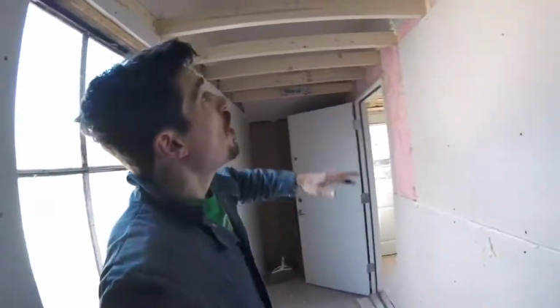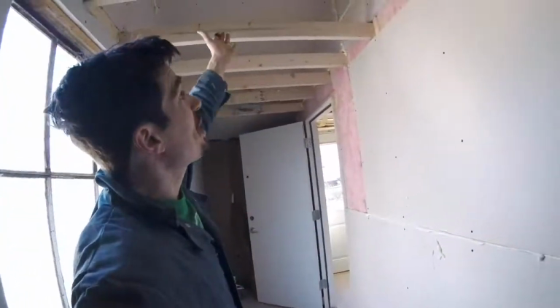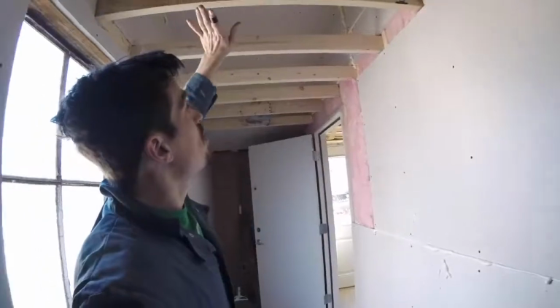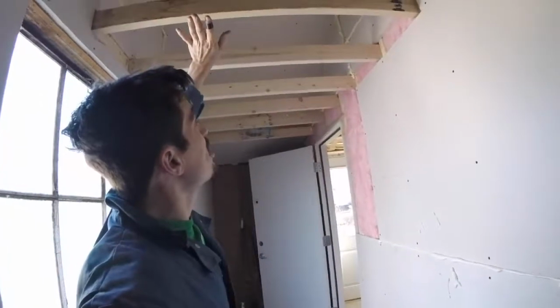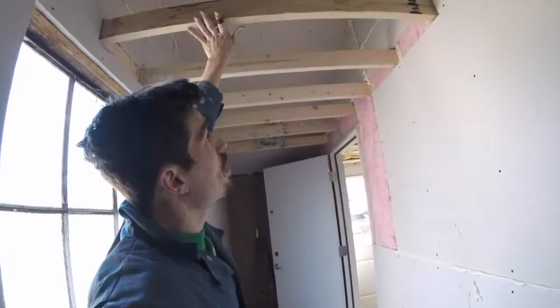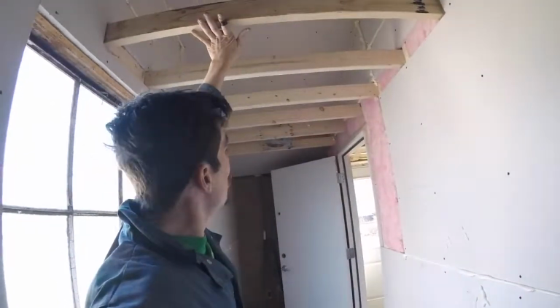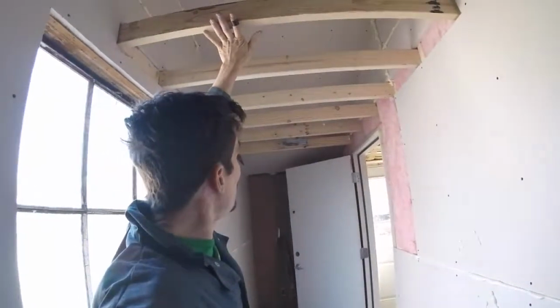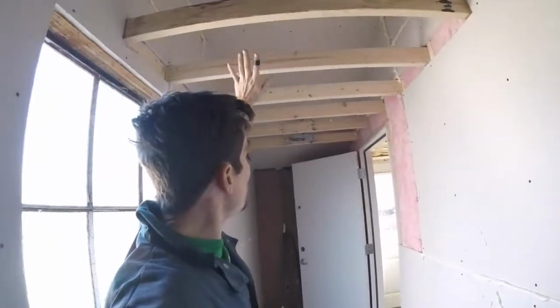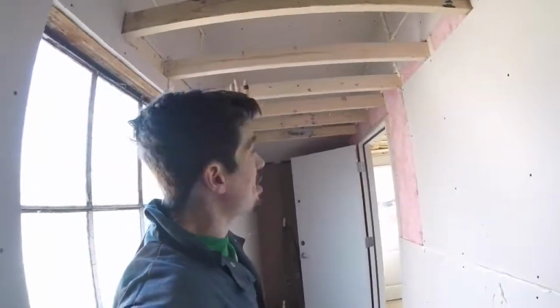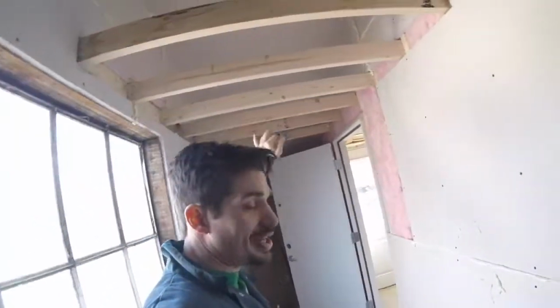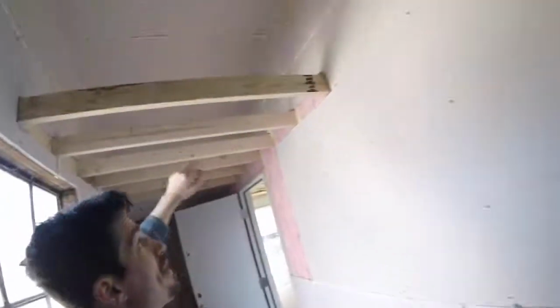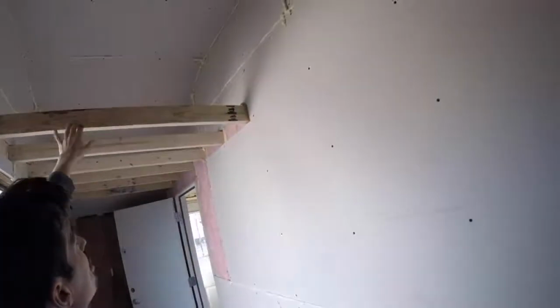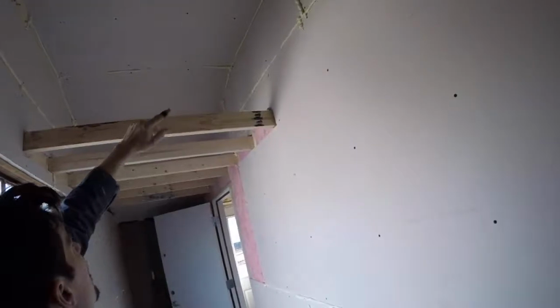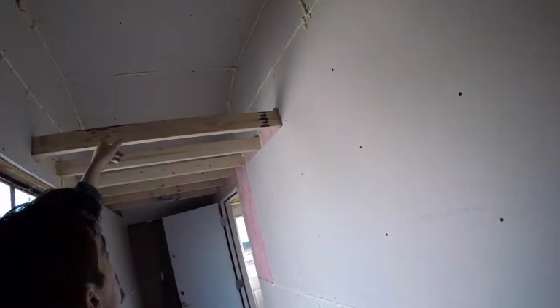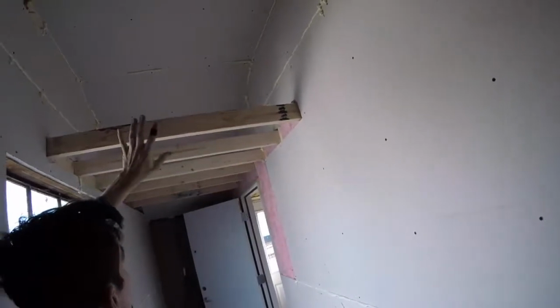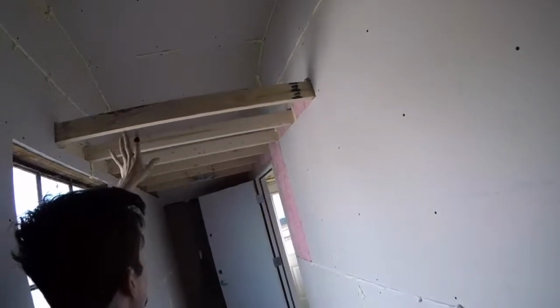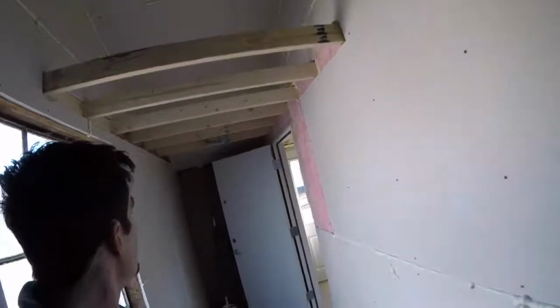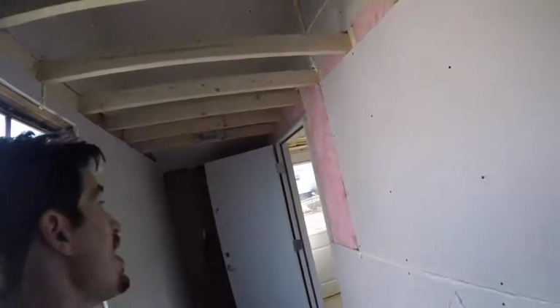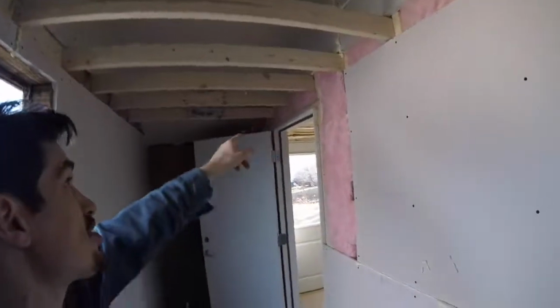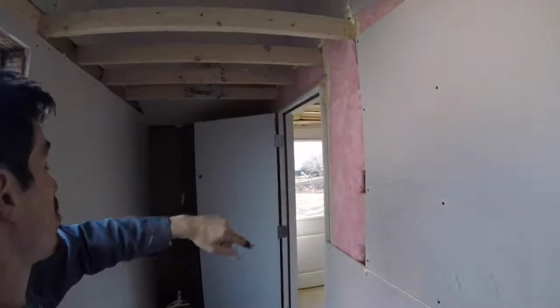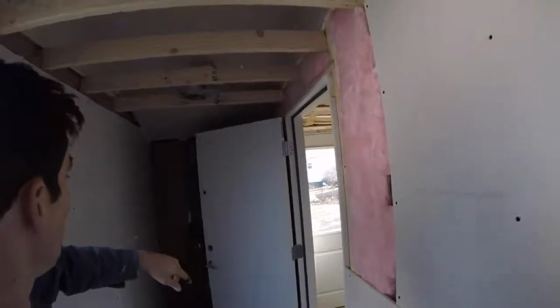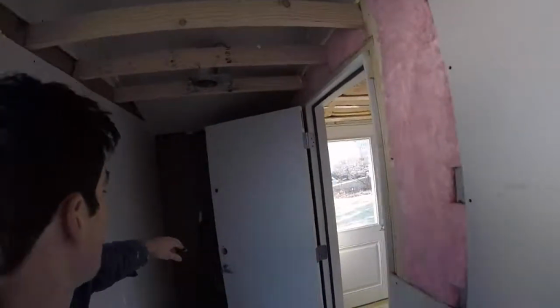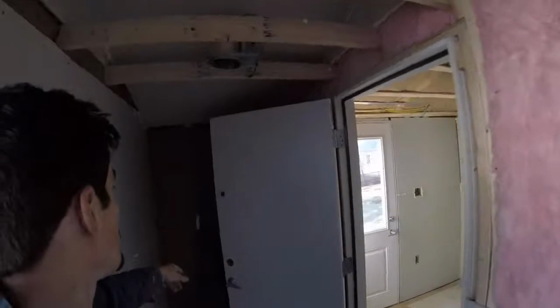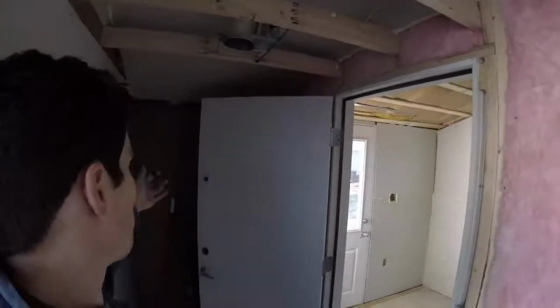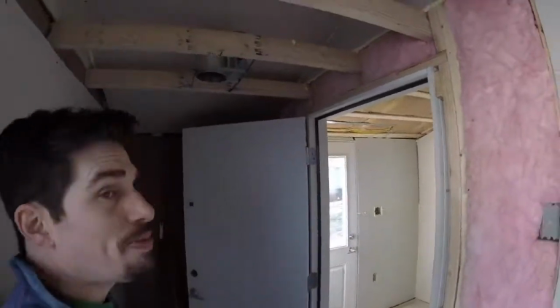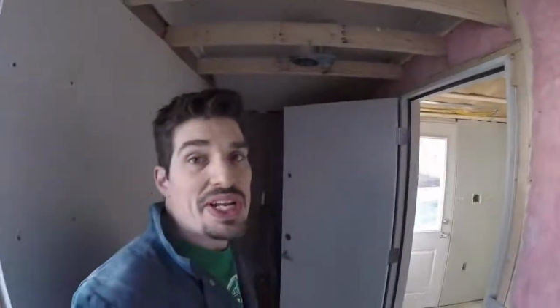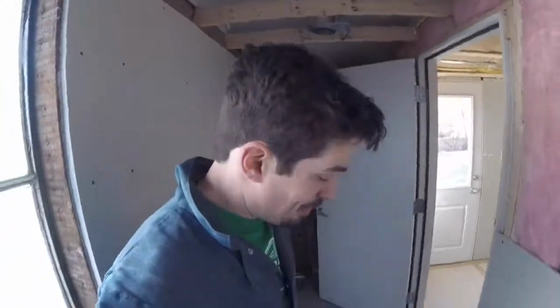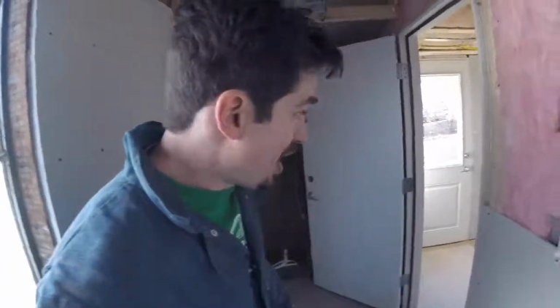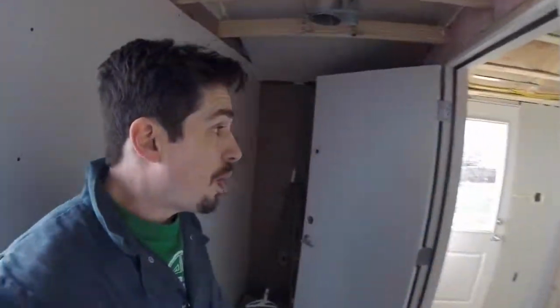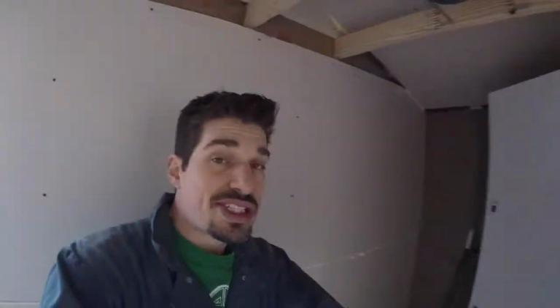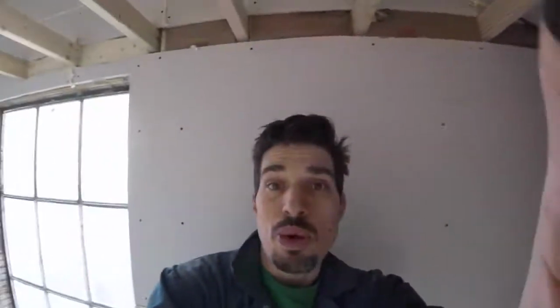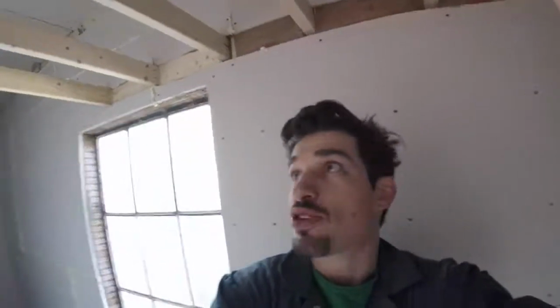The only thing we have left to do here is put drywall on the bottom and cover that in, and then that'll get a piece of plywood on top — that's going to make our loft area. Then just a couple little odds and ends to finish up in order to get that completed. So that's kind of where we left off.